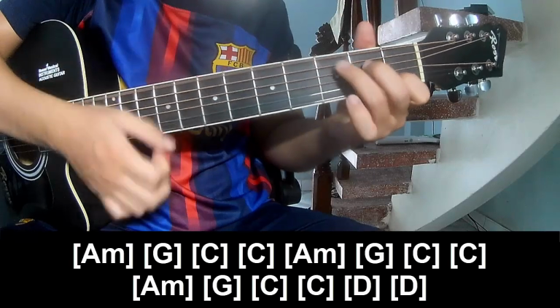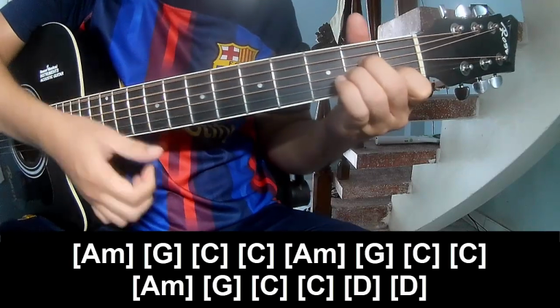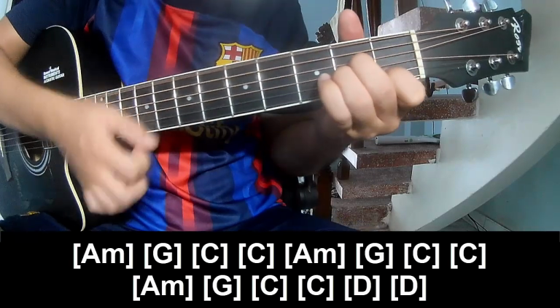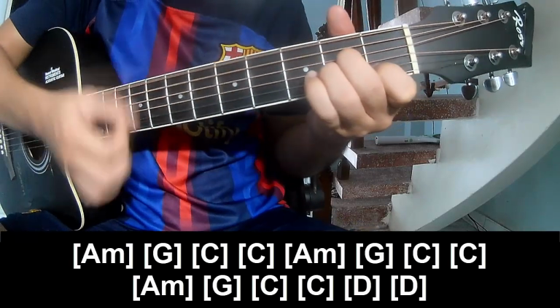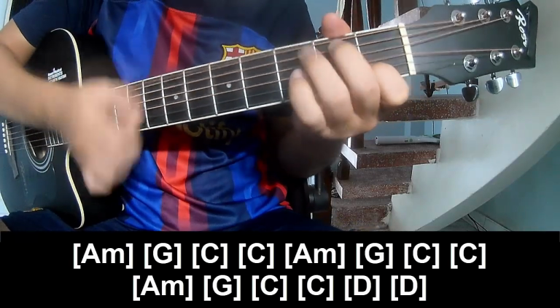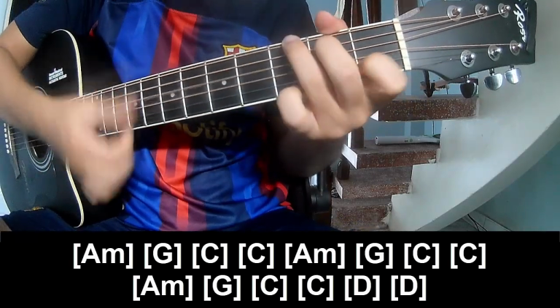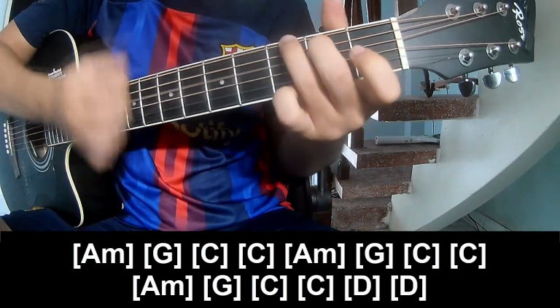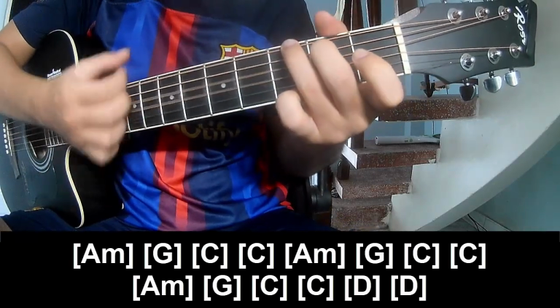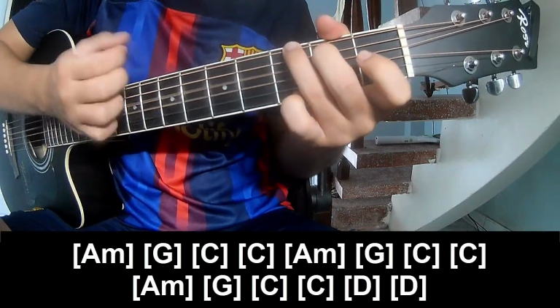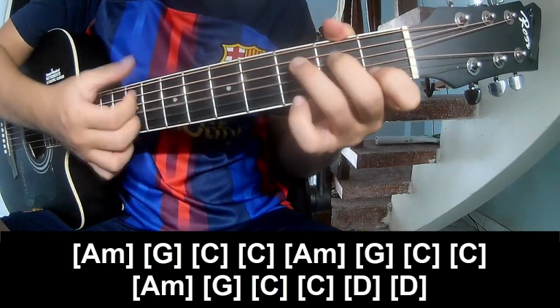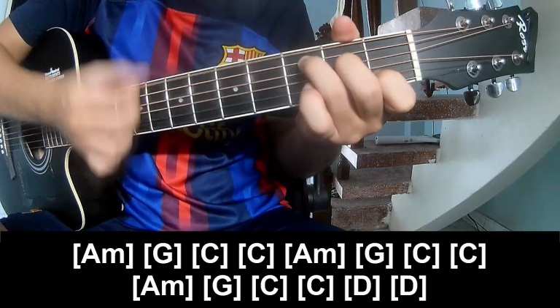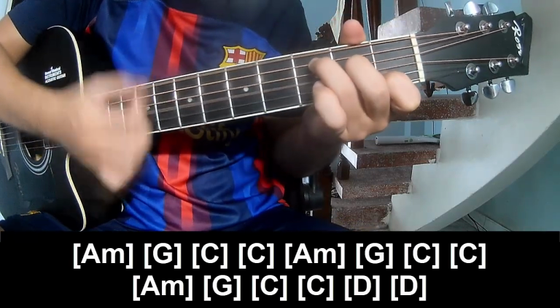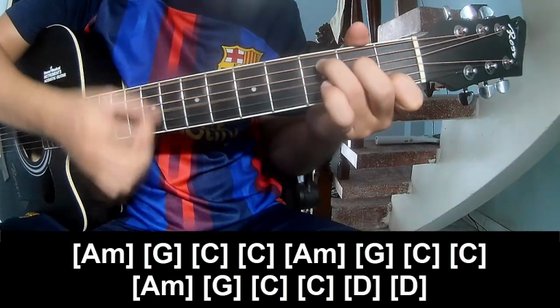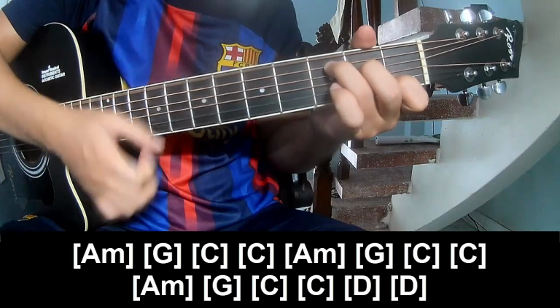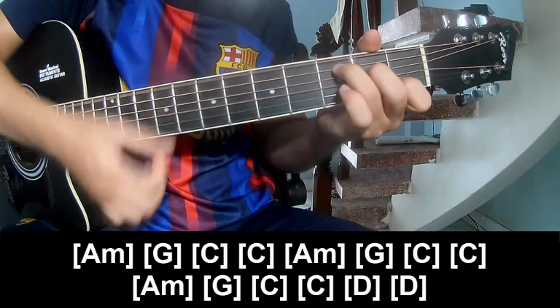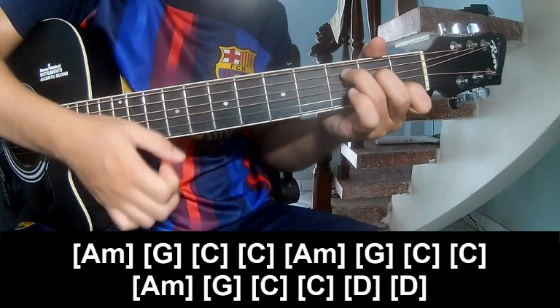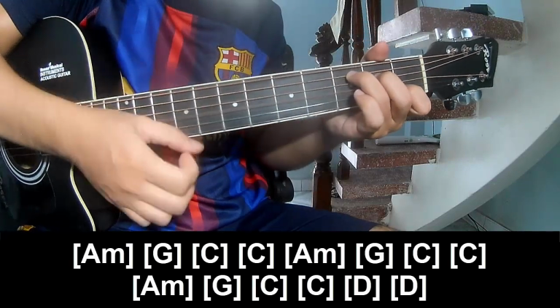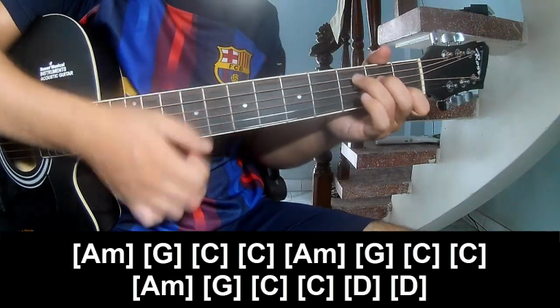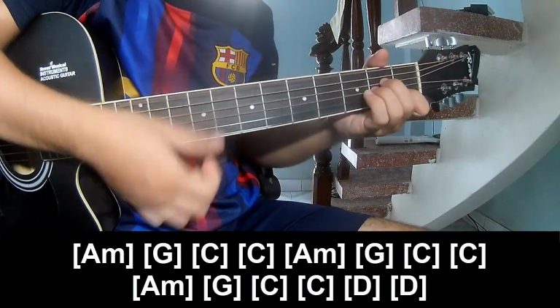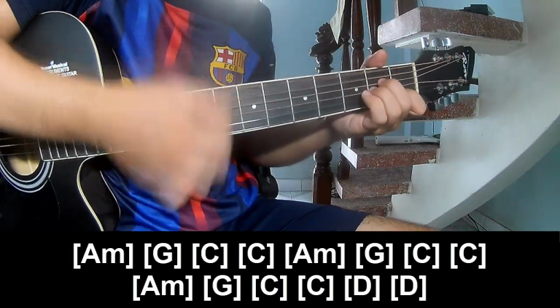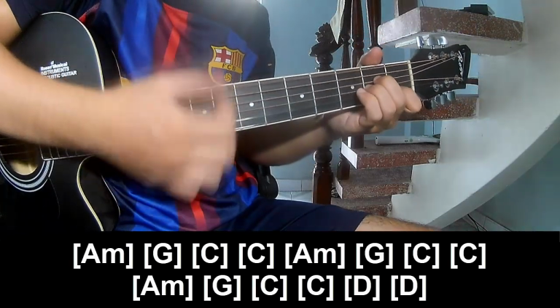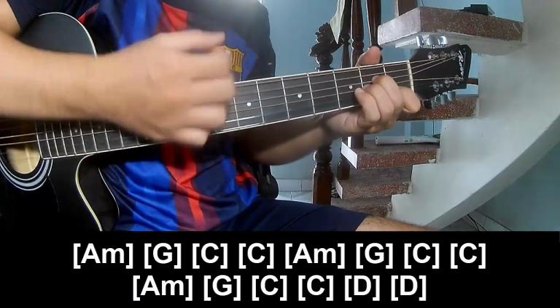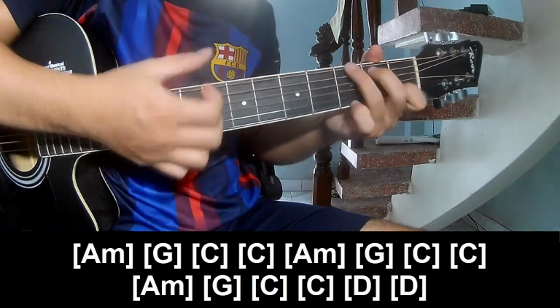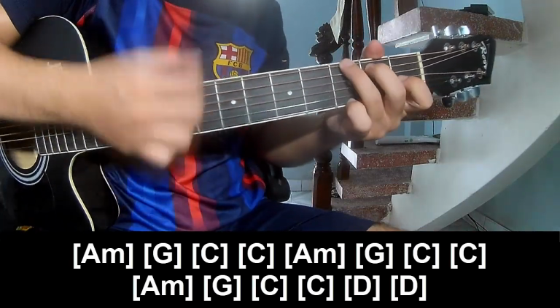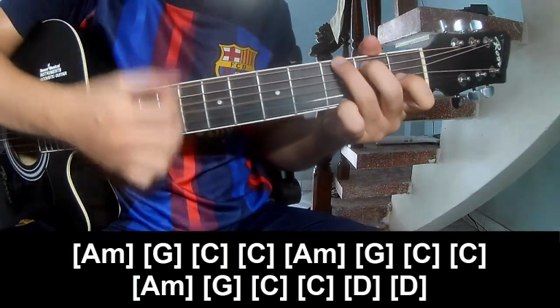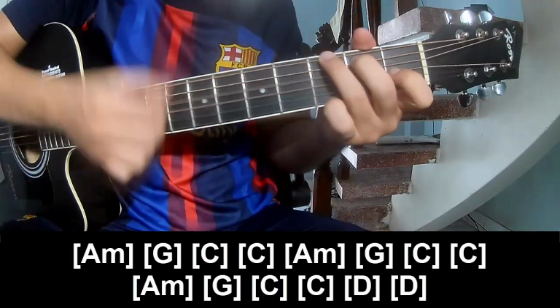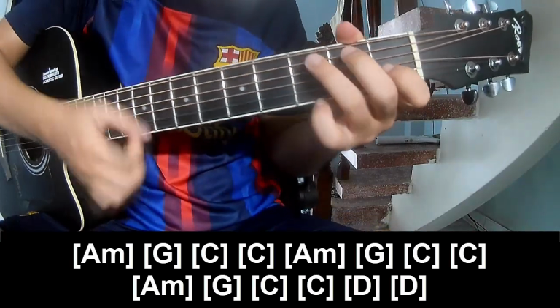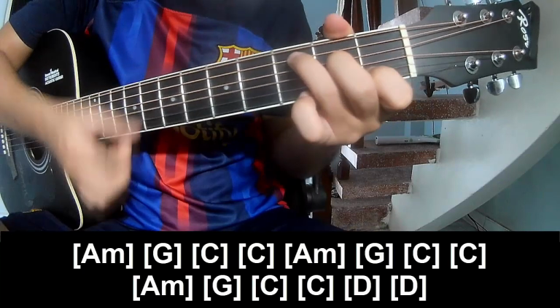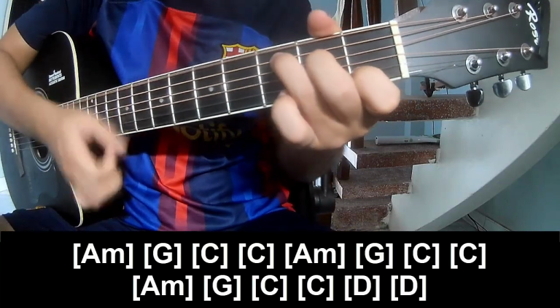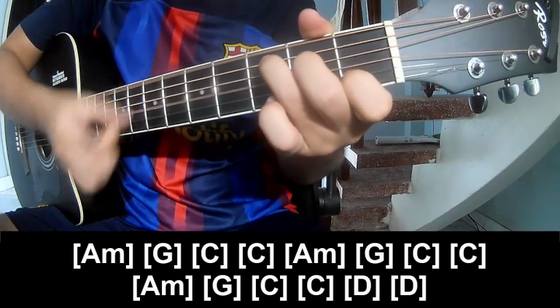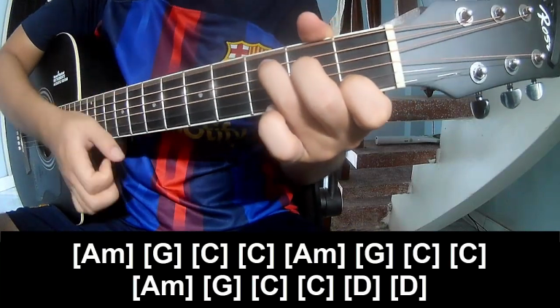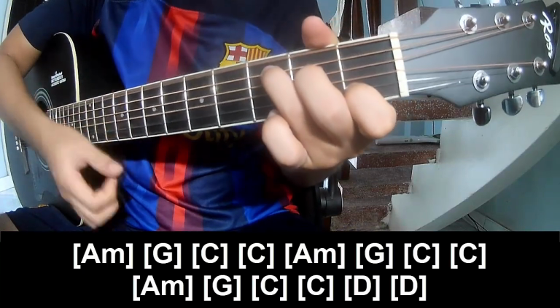A, M, G, C, C. A, M, G, C, C. A, M, G, C, C.